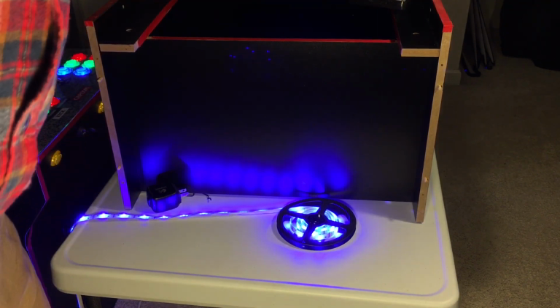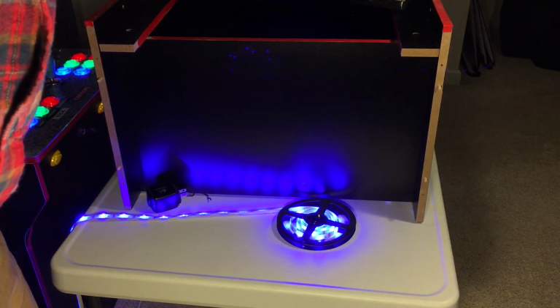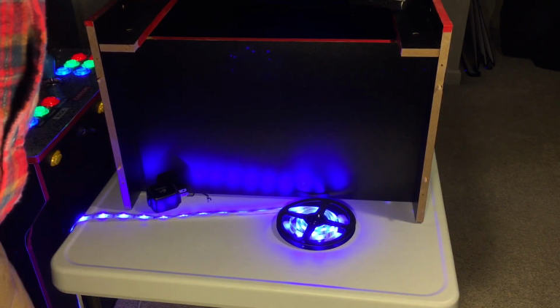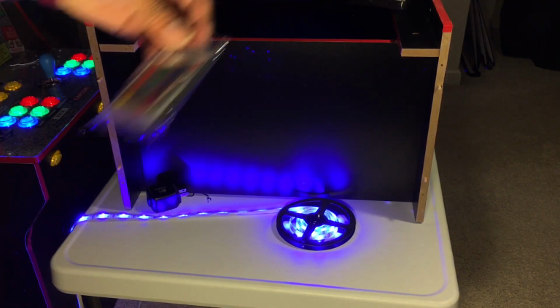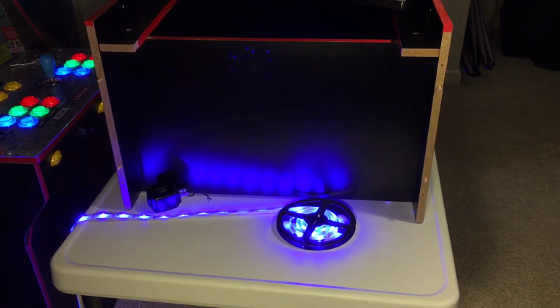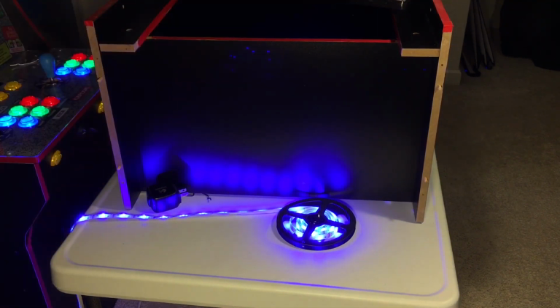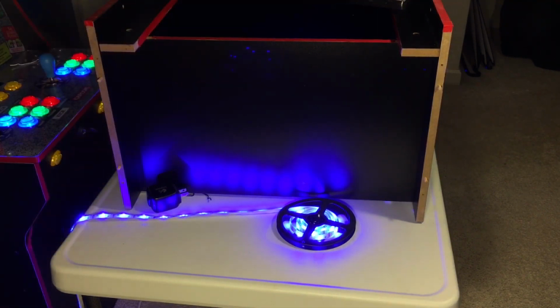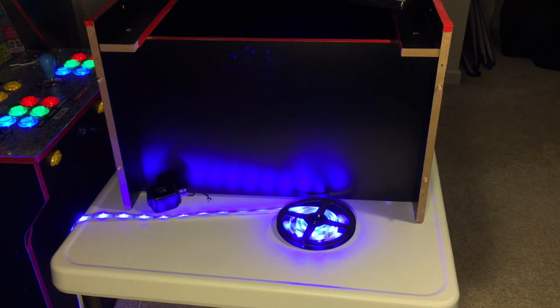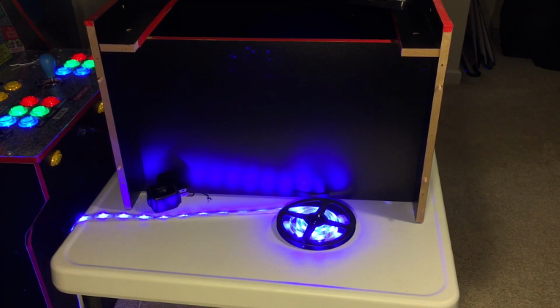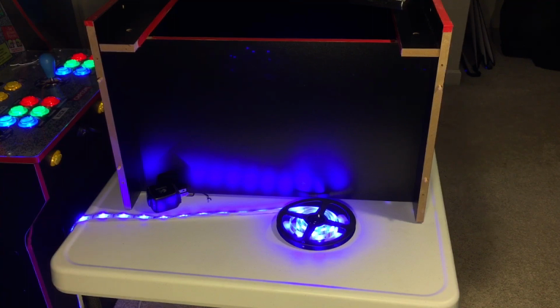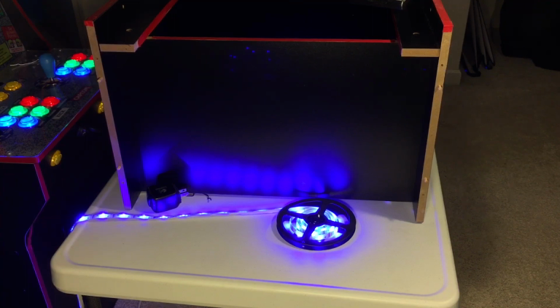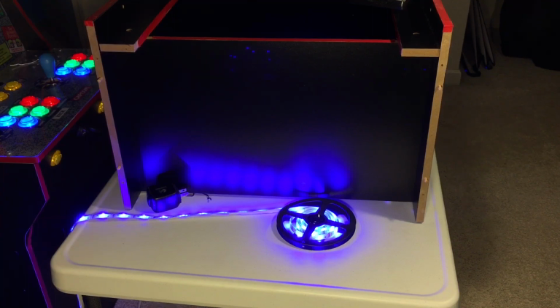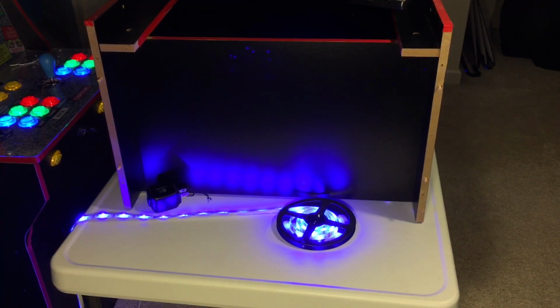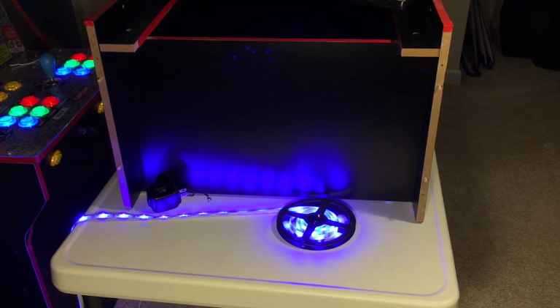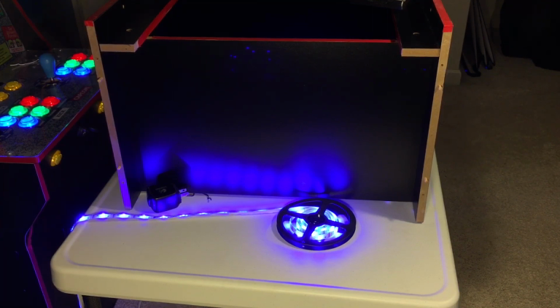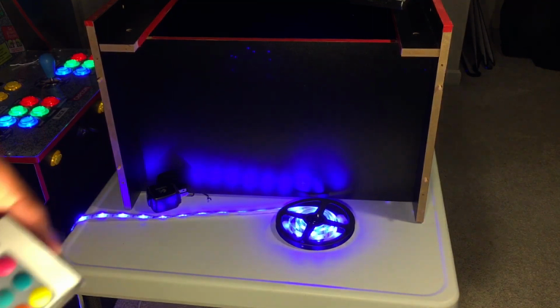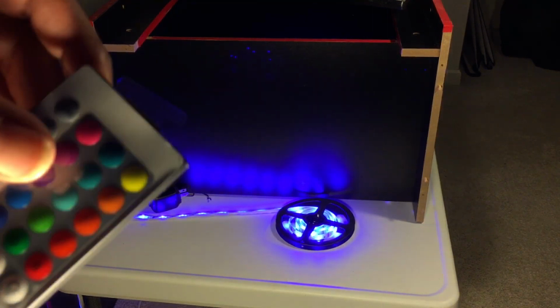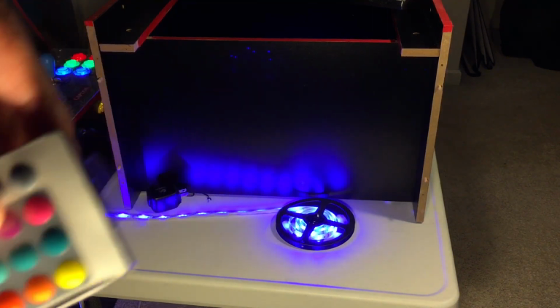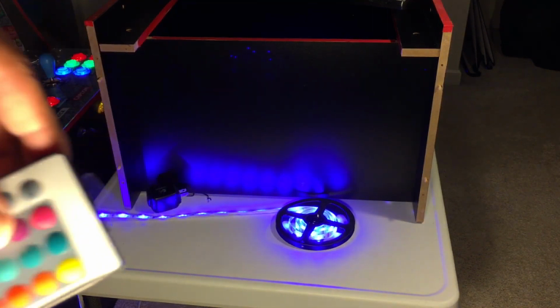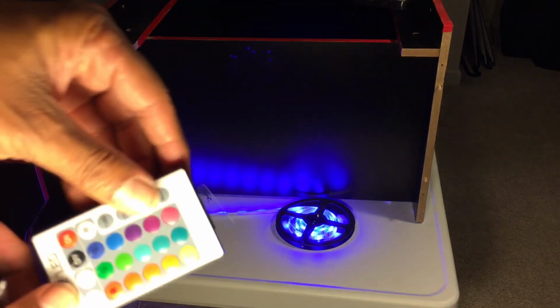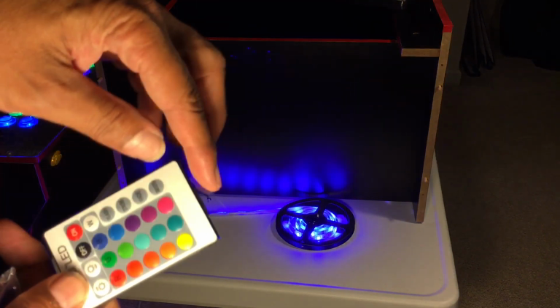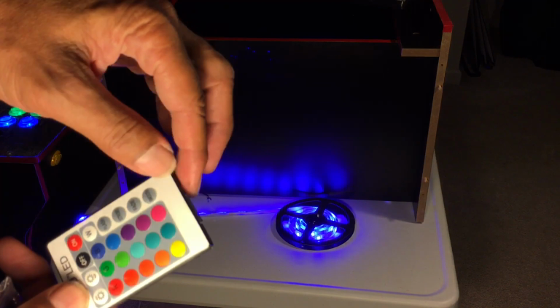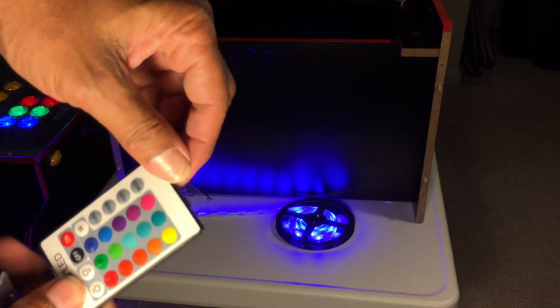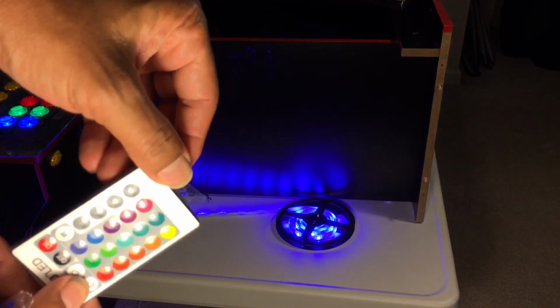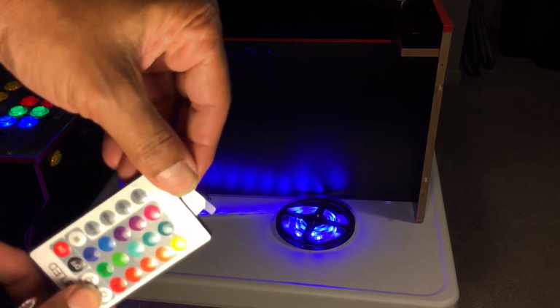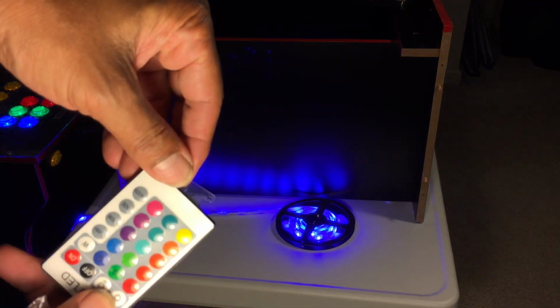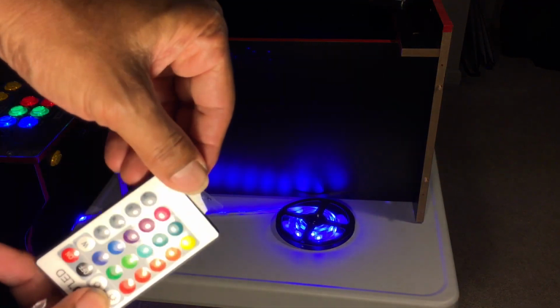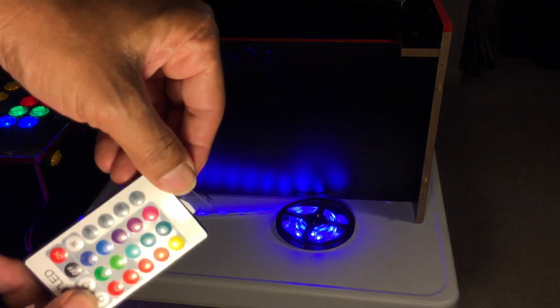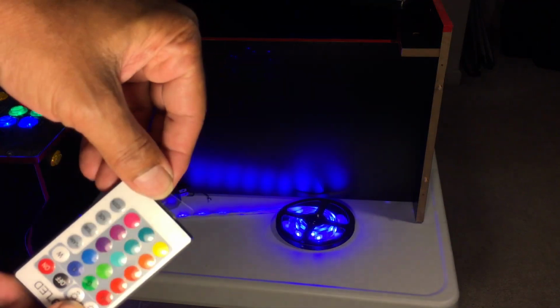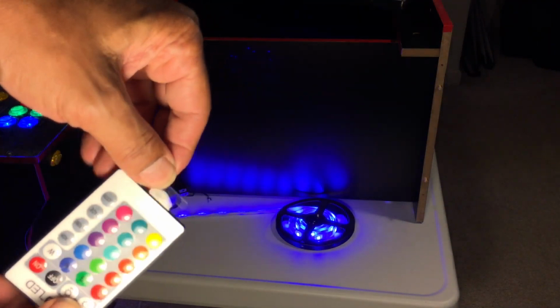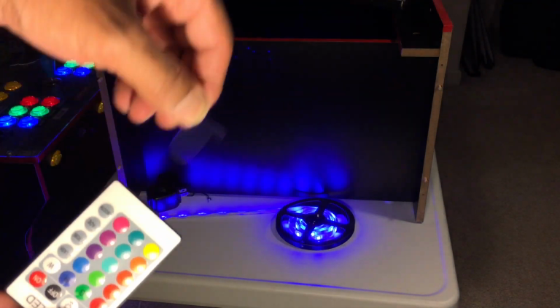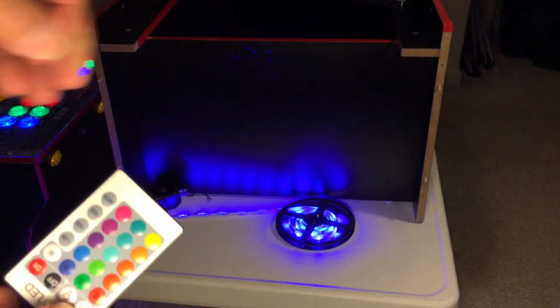Let's test this remote. The remote has this little plastic tab — kind of hard to see — pull that out.